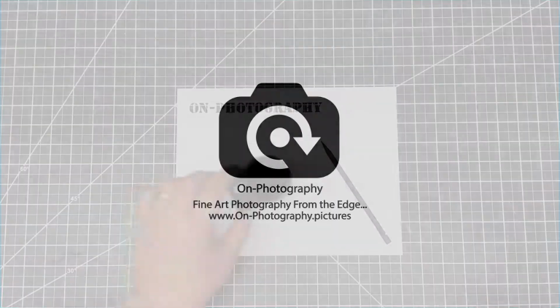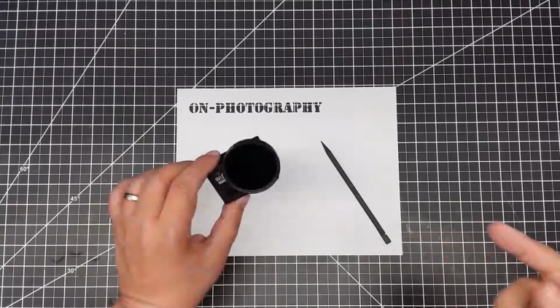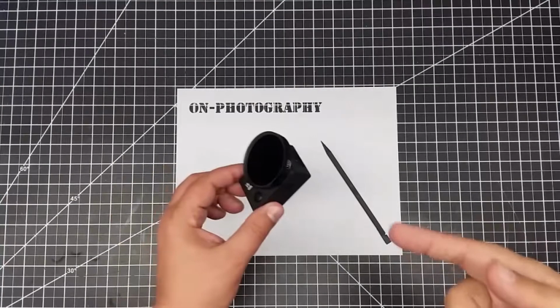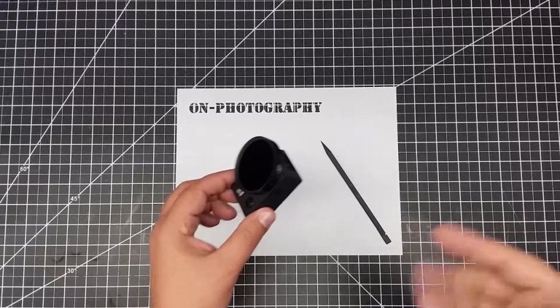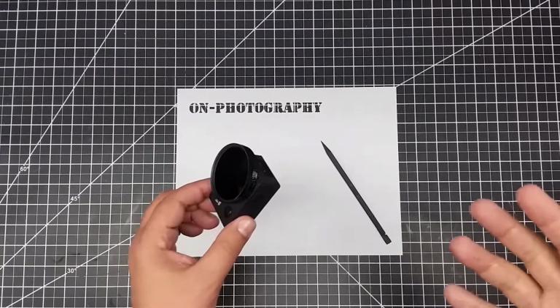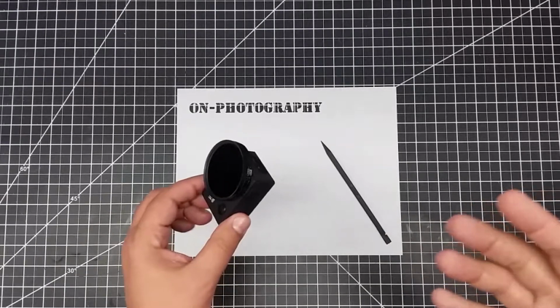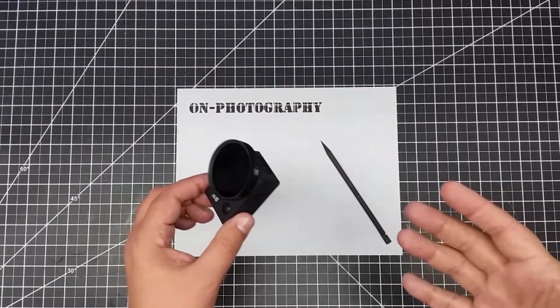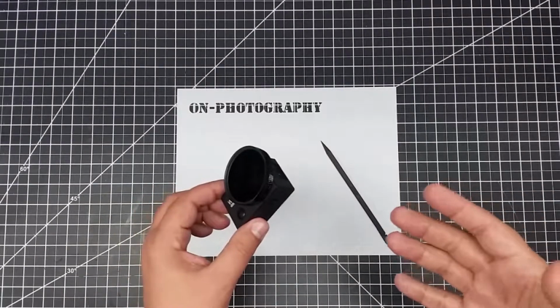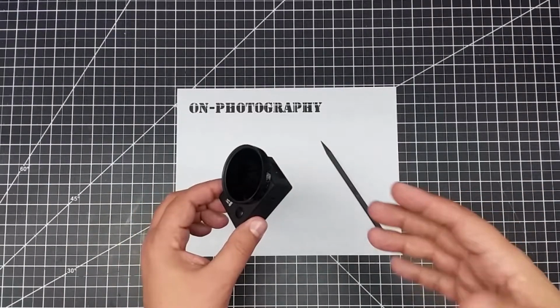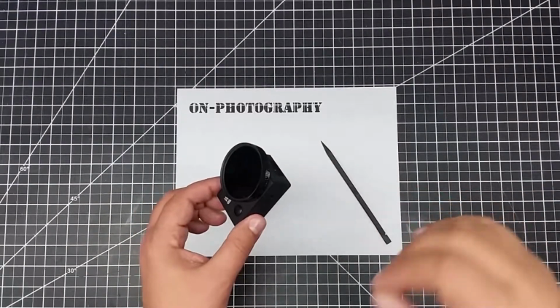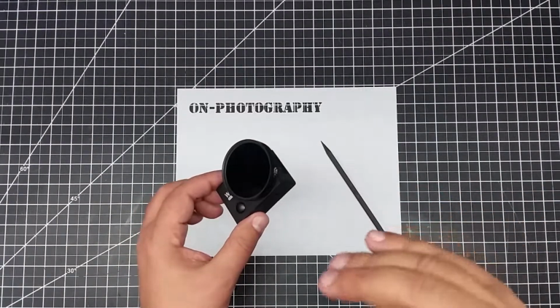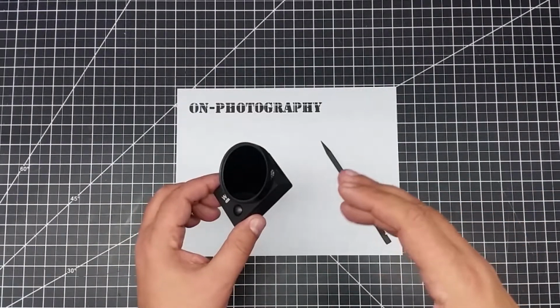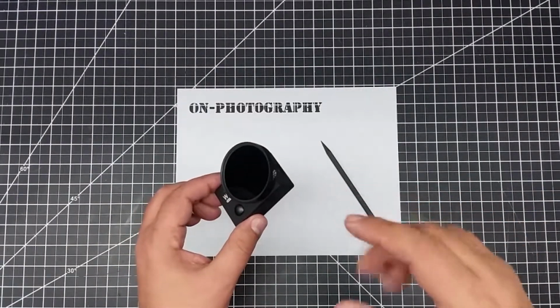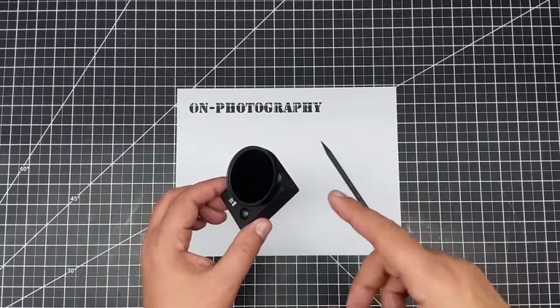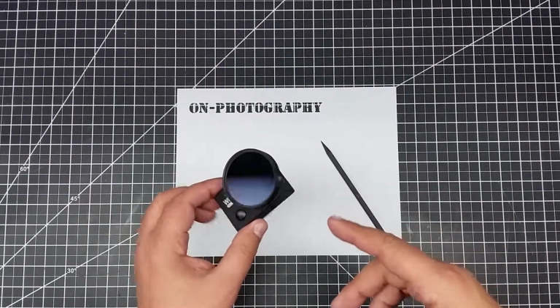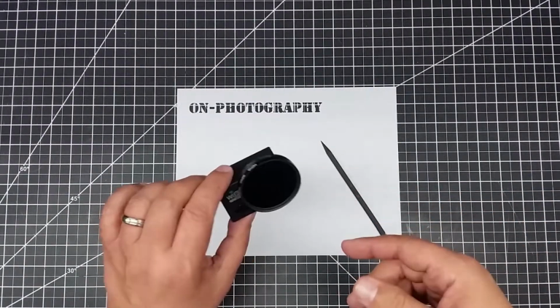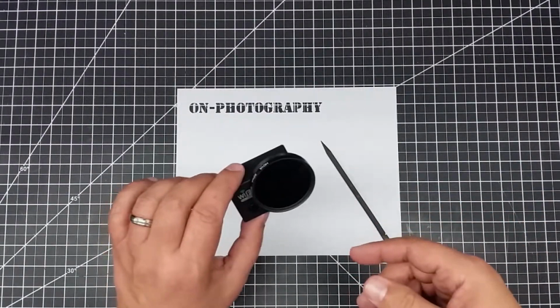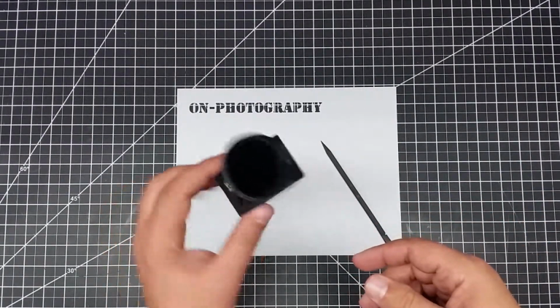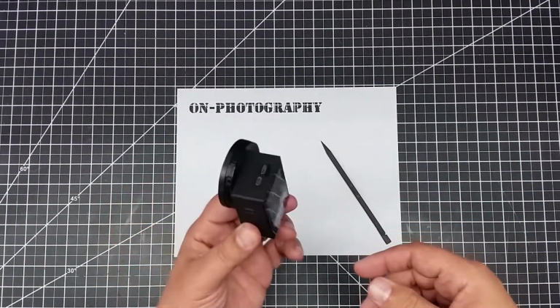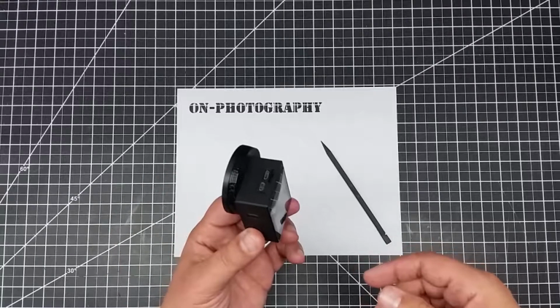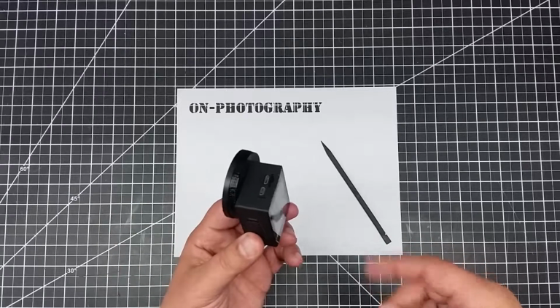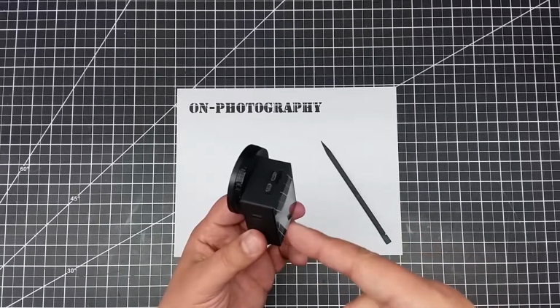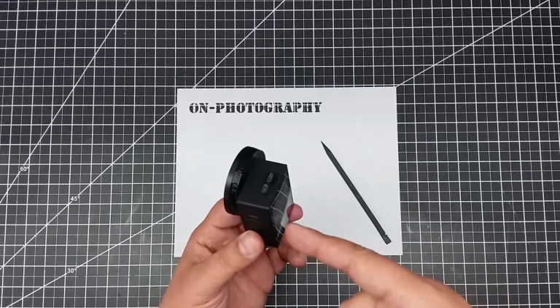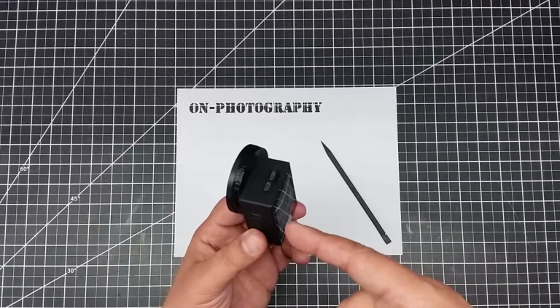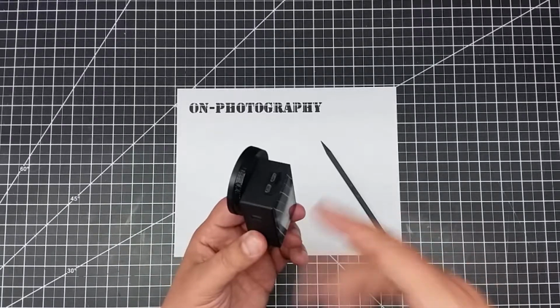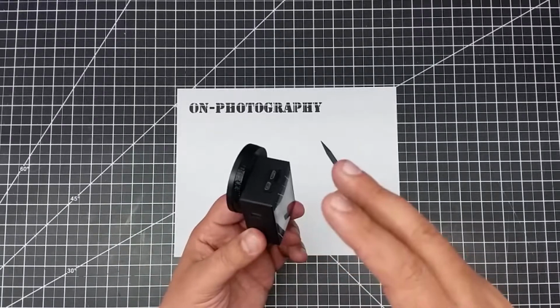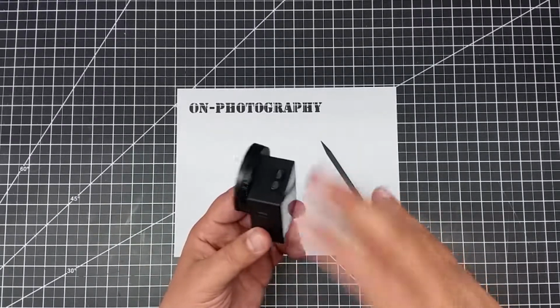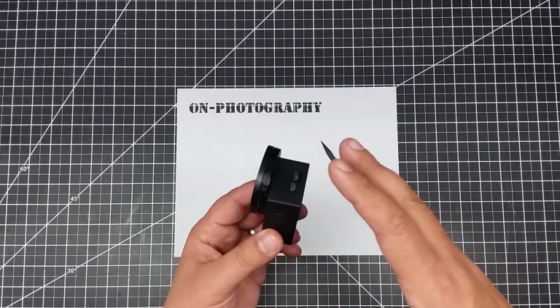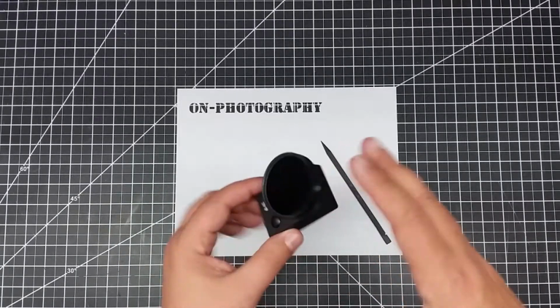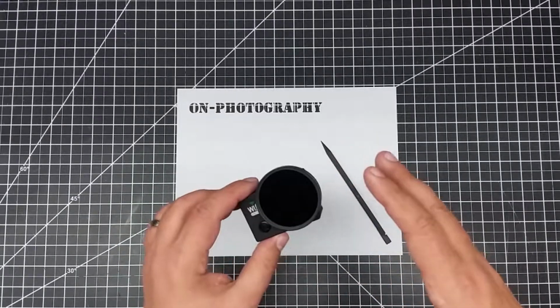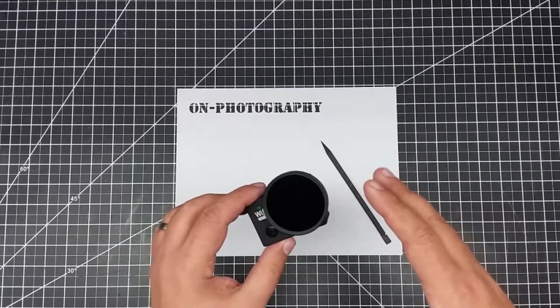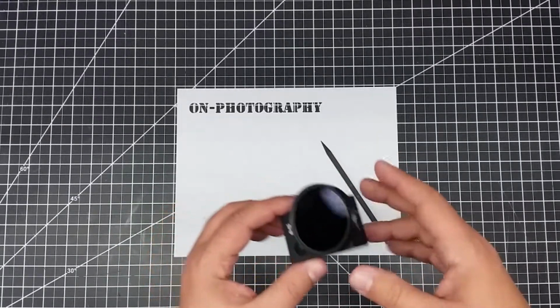Welcome back. We've completed the whole conversion project on this cheap action cam. This is now a full spectrum action cam.